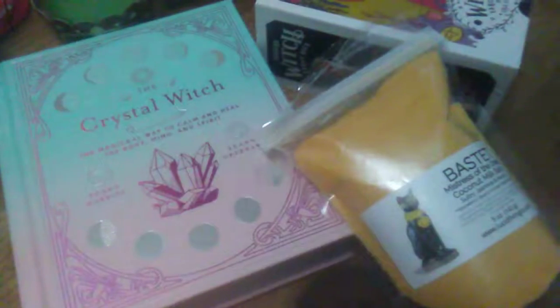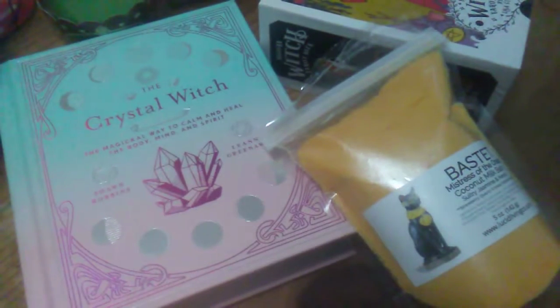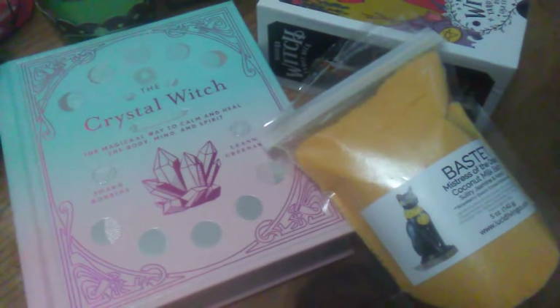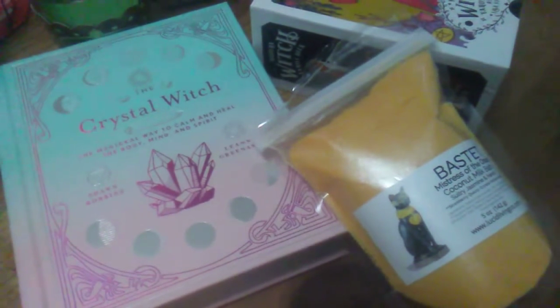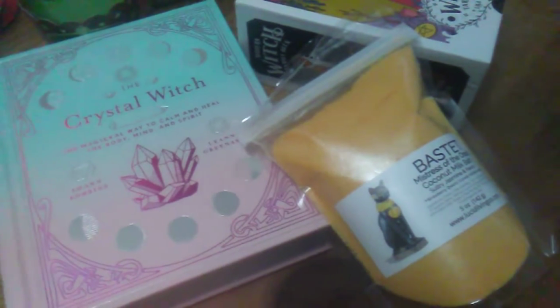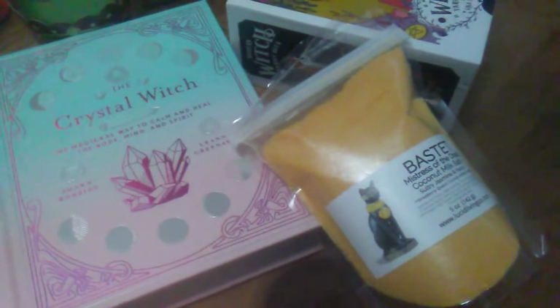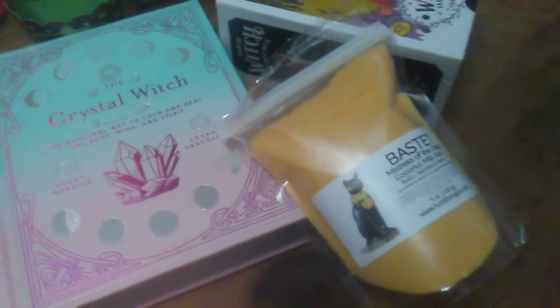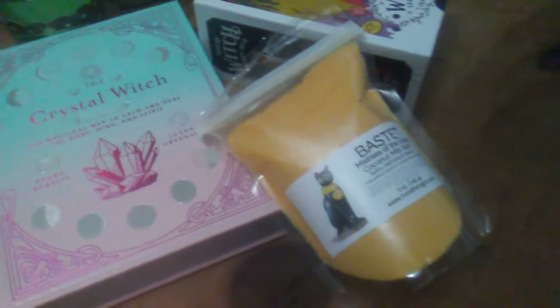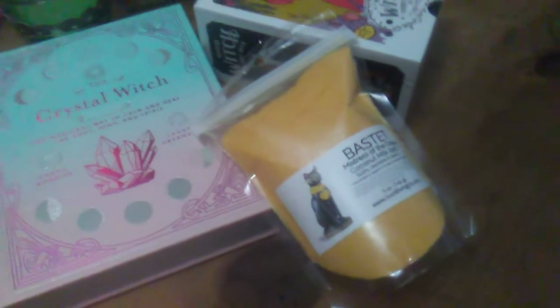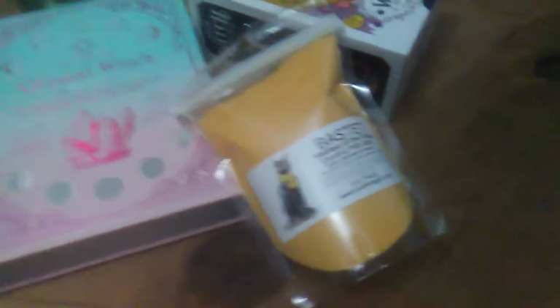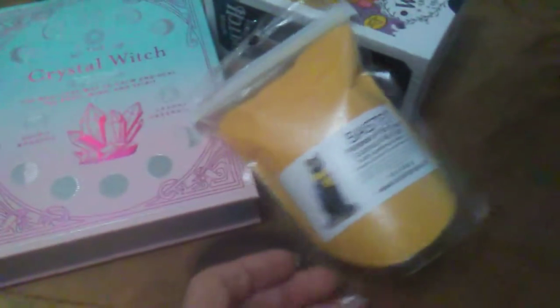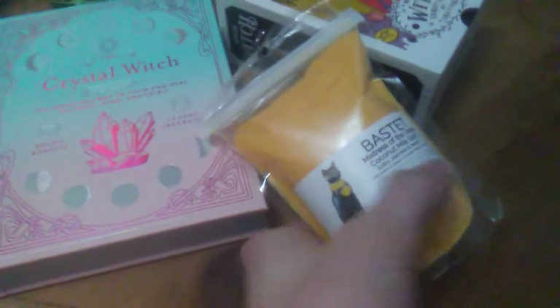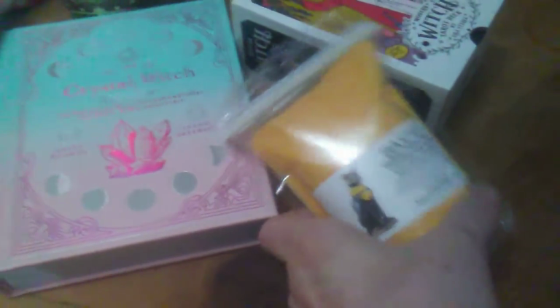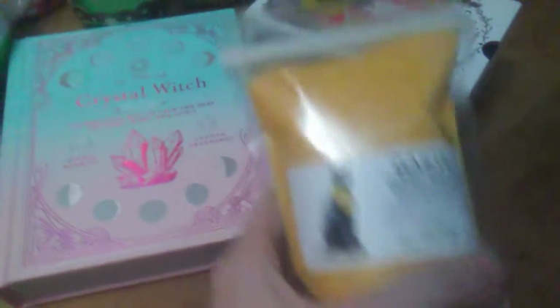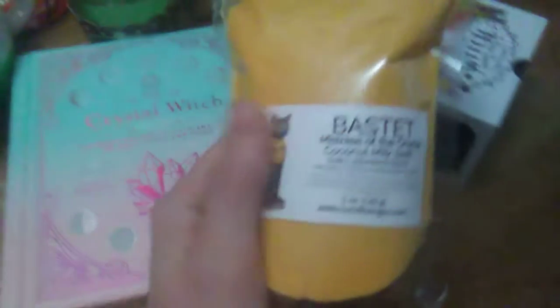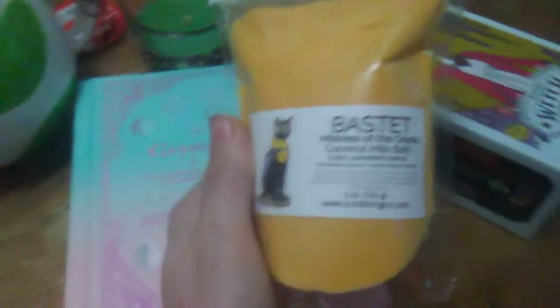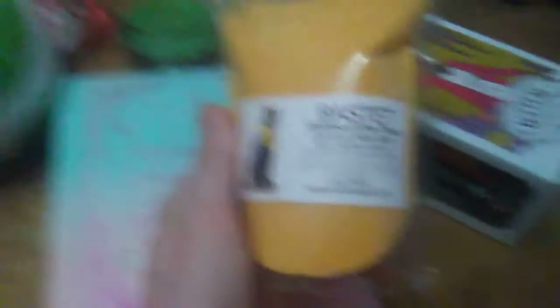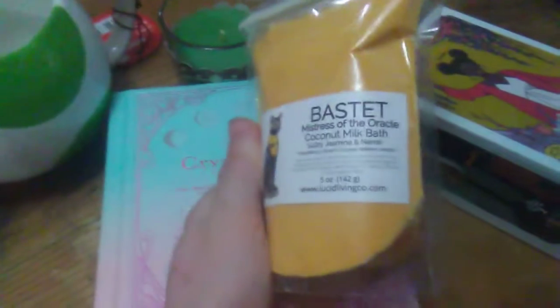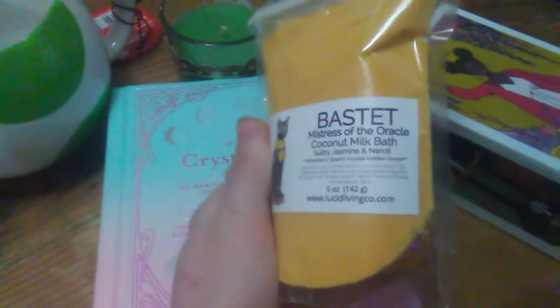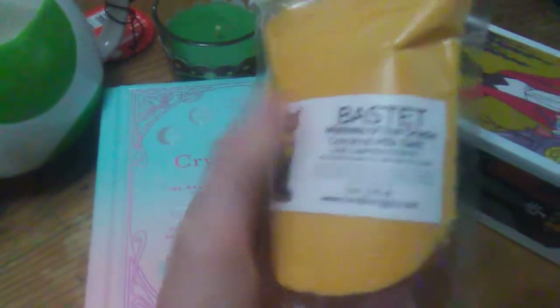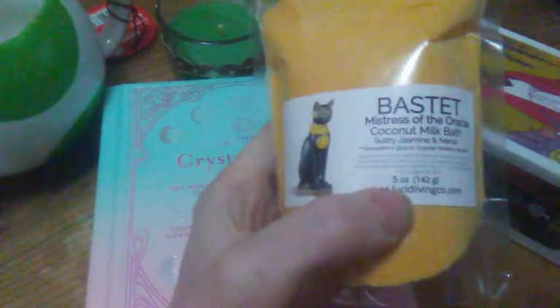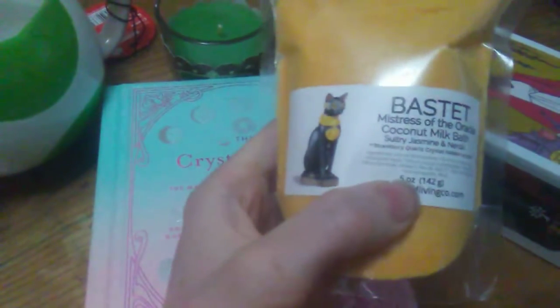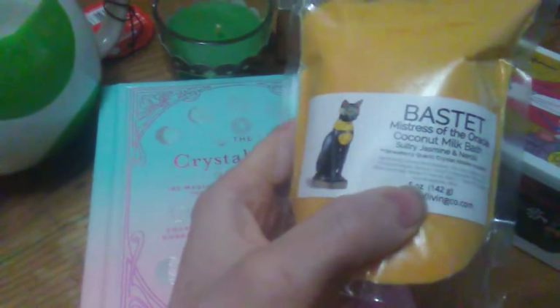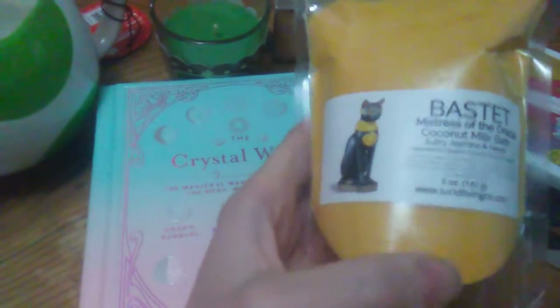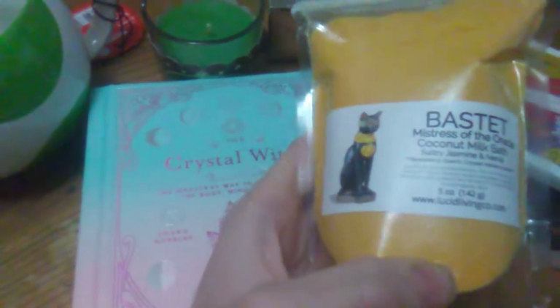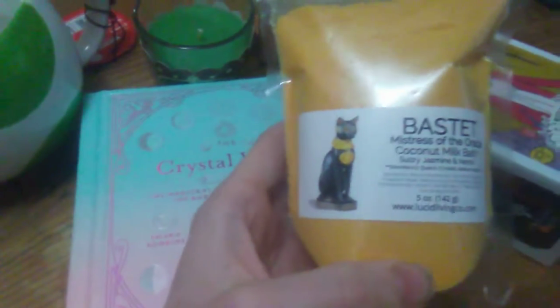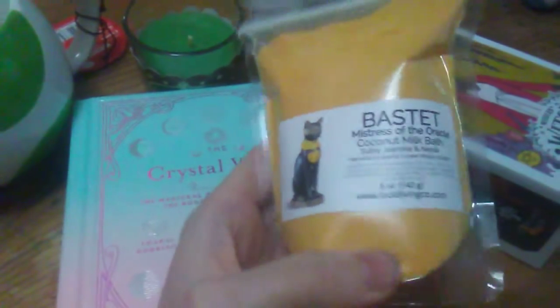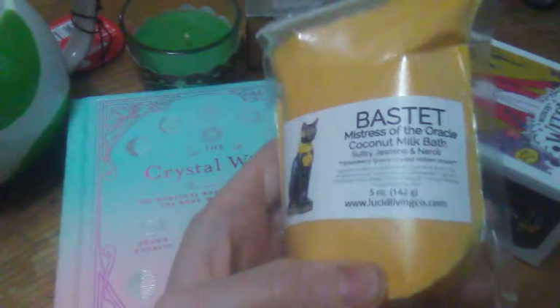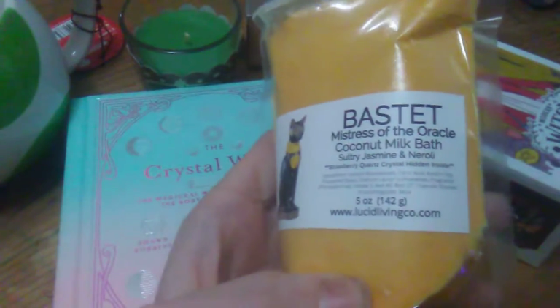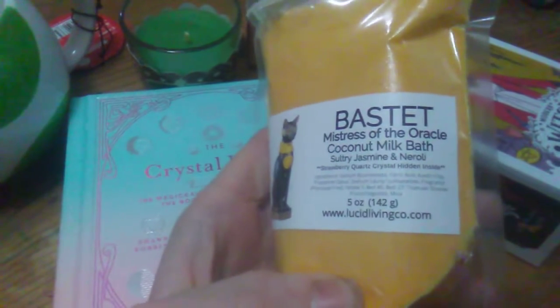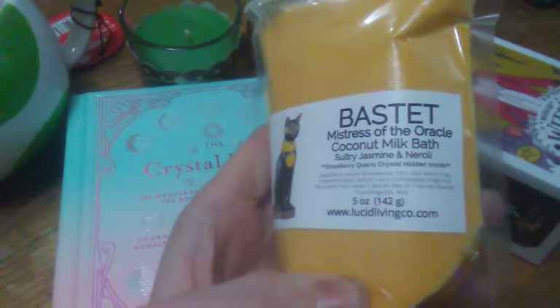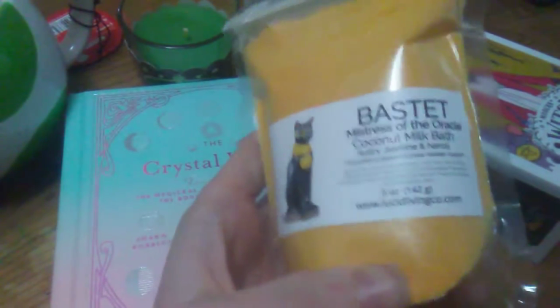Hey guys, this is a mini video of my Merry Christmas bragging. For Christmas I got an amazing Basset Bath Salt Lens. I'm so excited to use it.